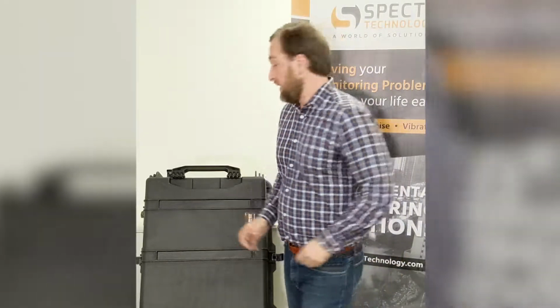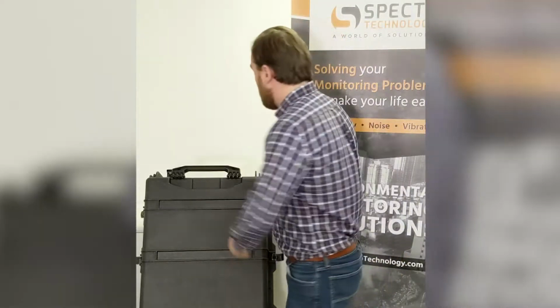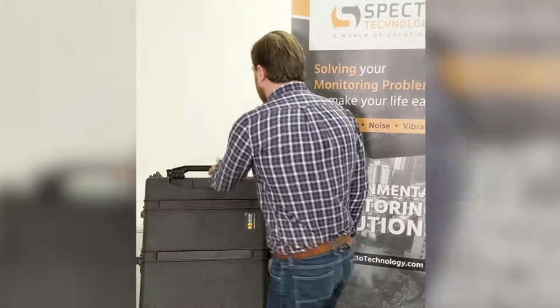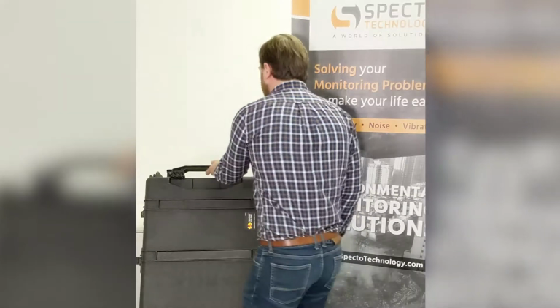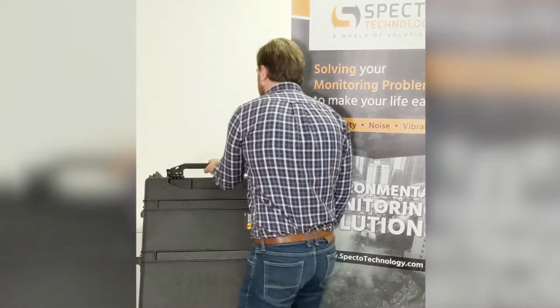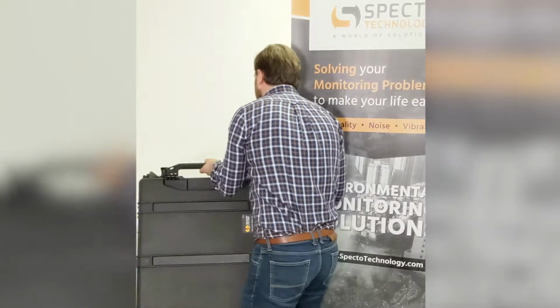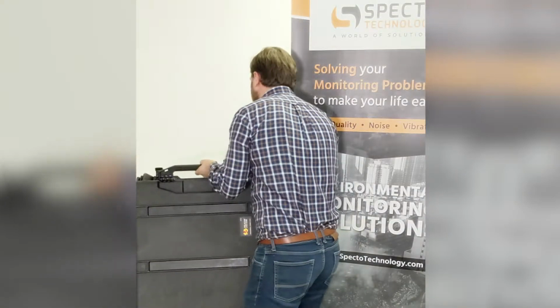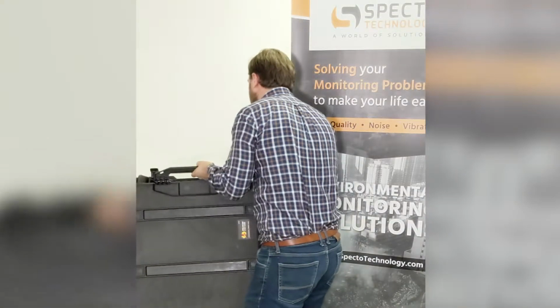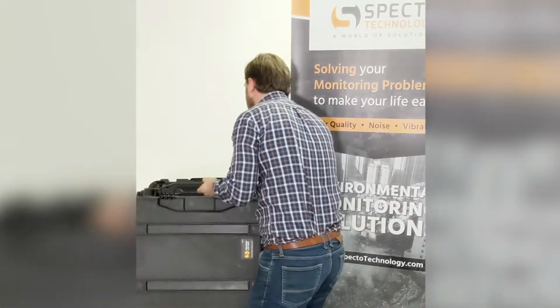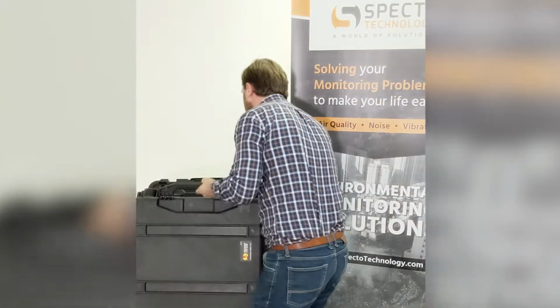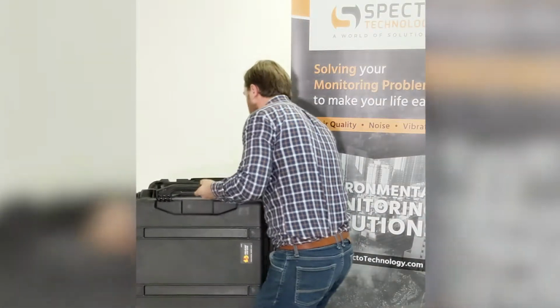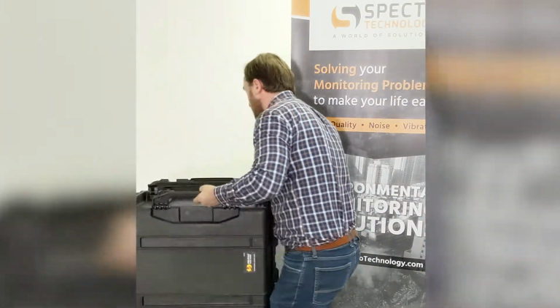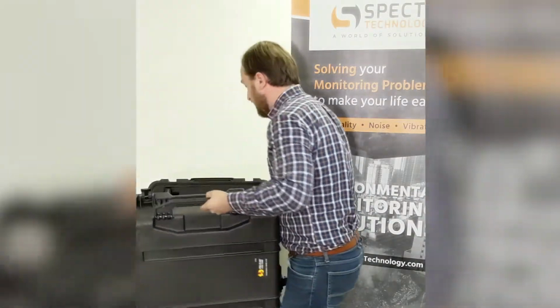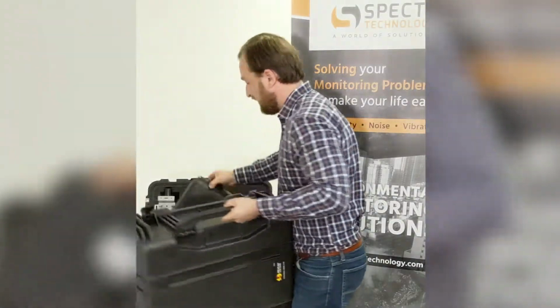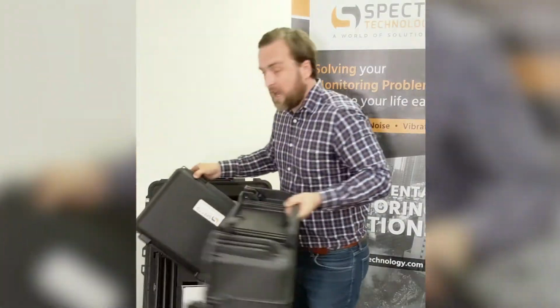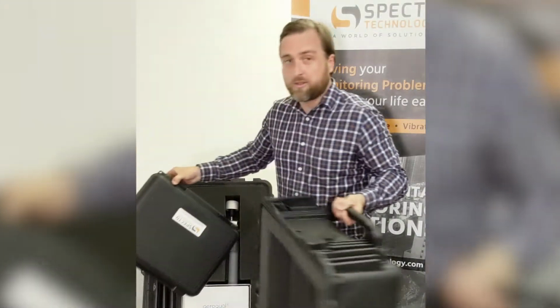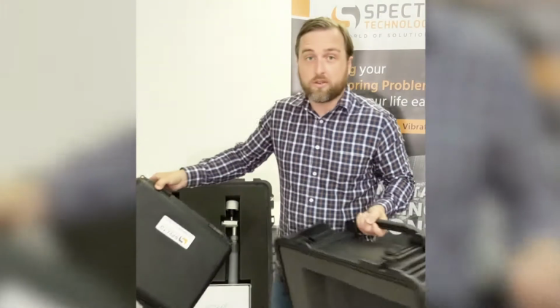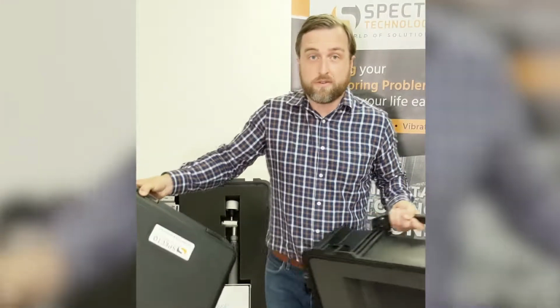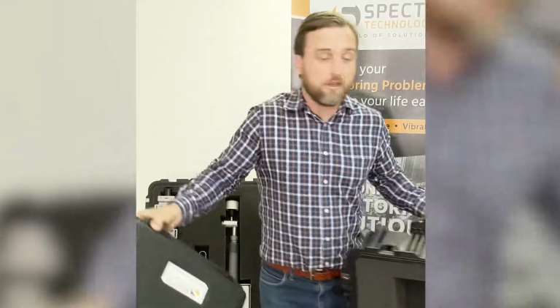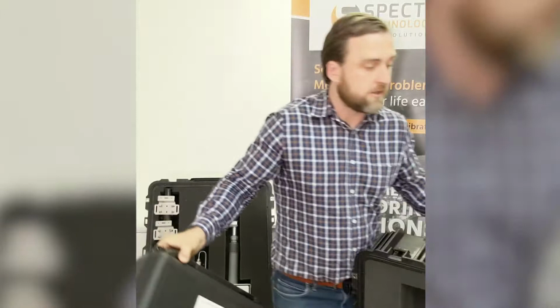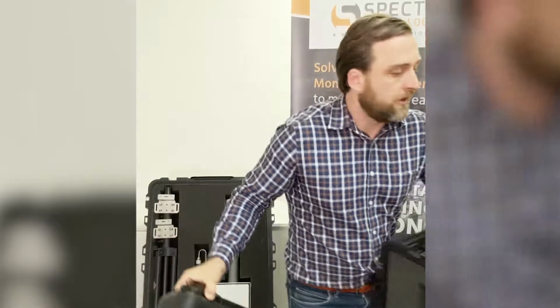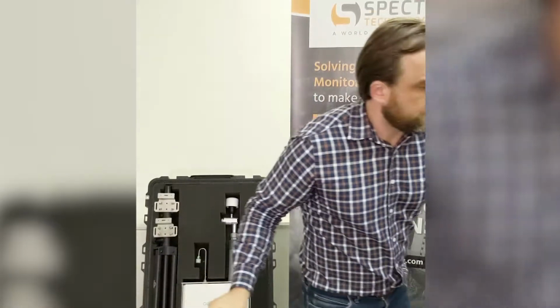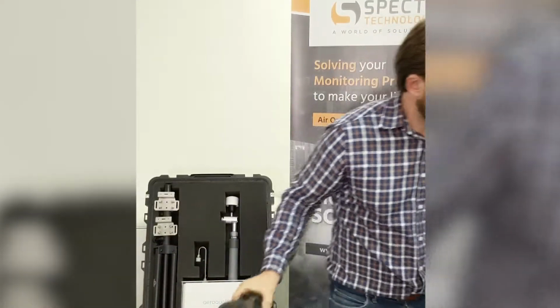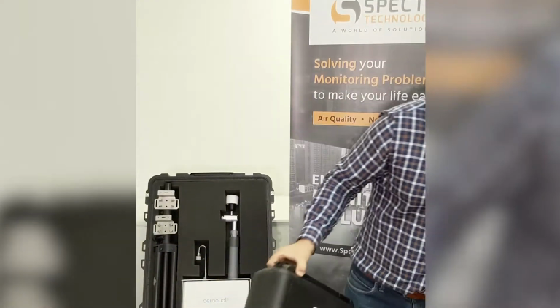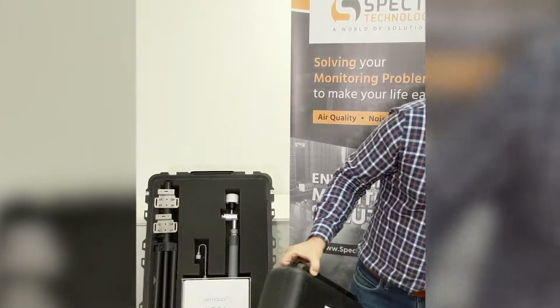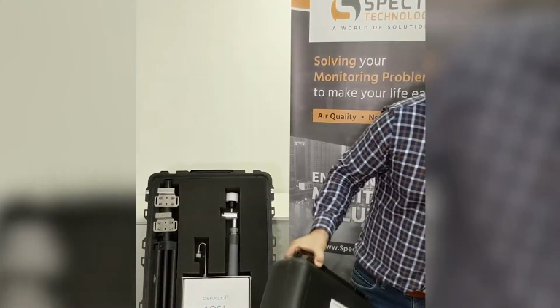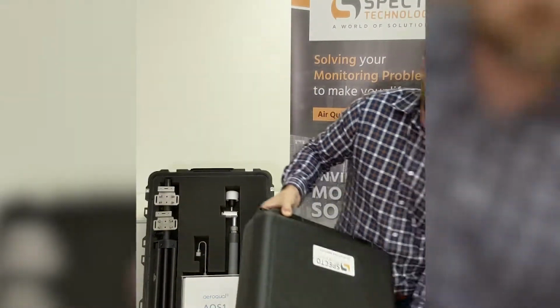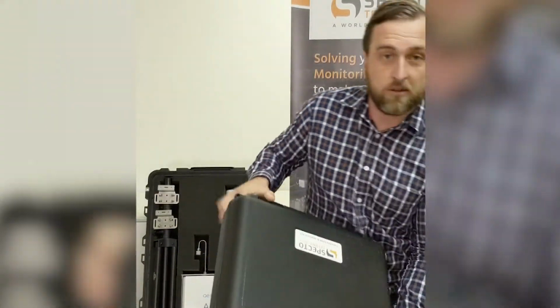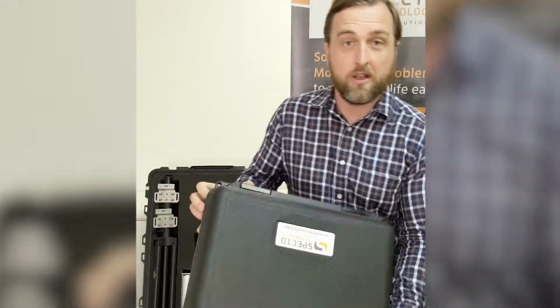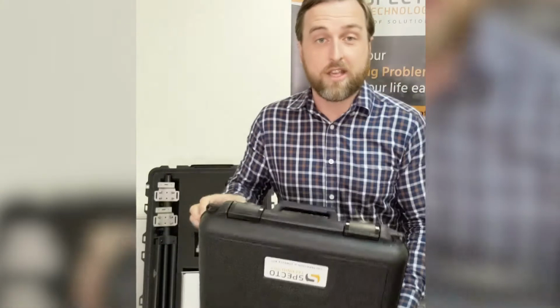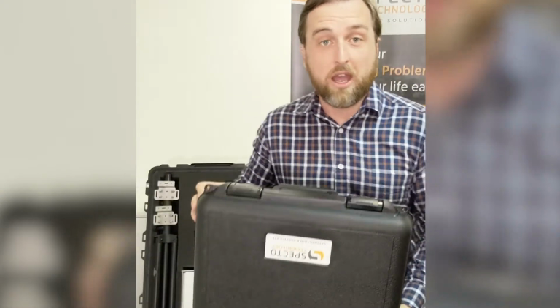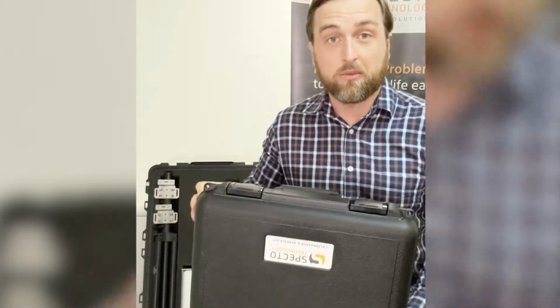Open the case and you'll see your service kit inside. This has your power cables.